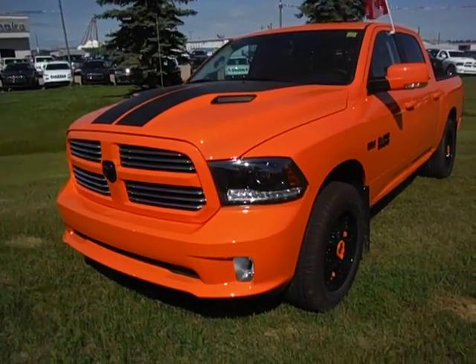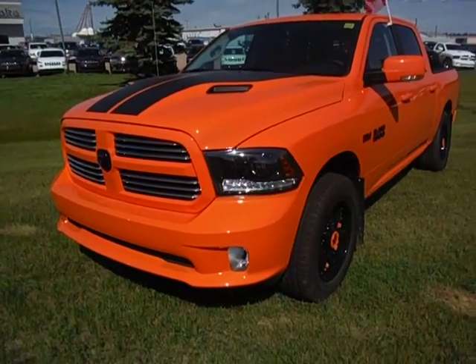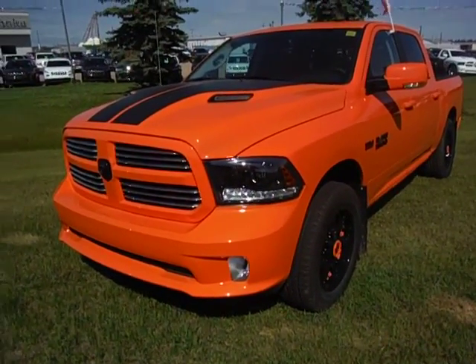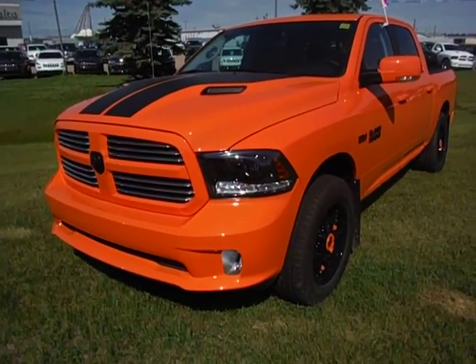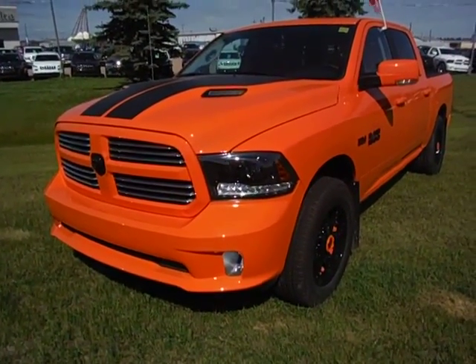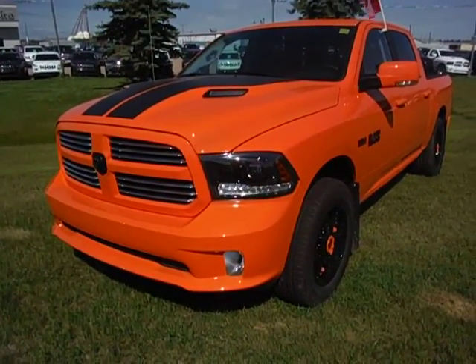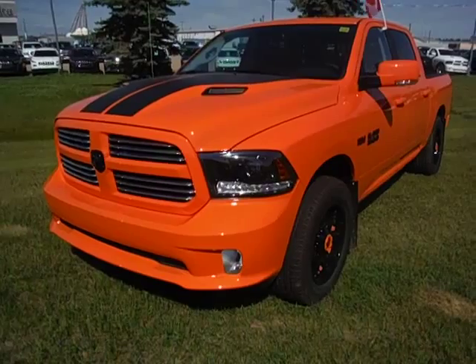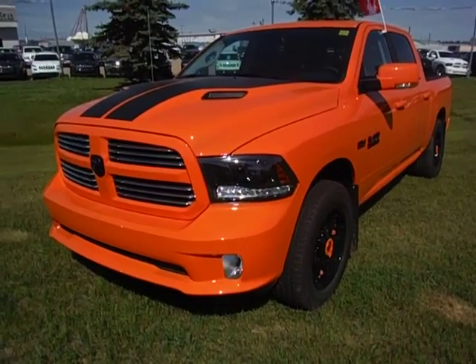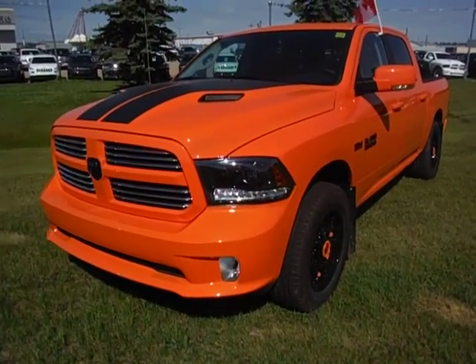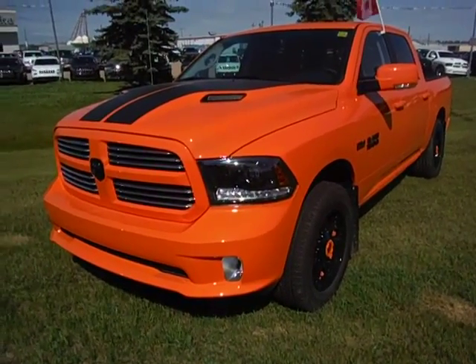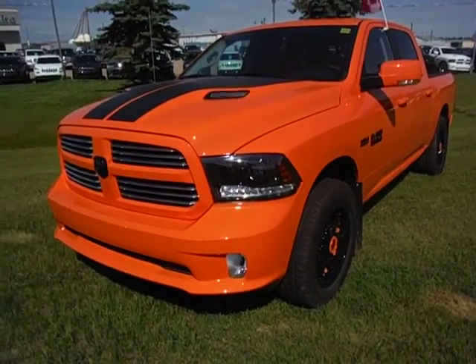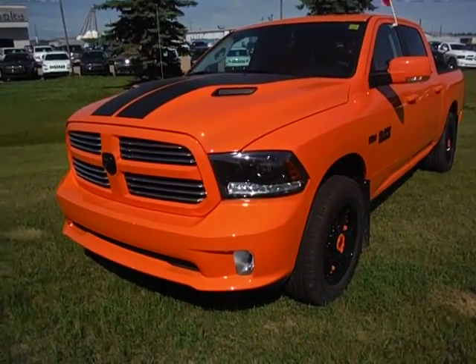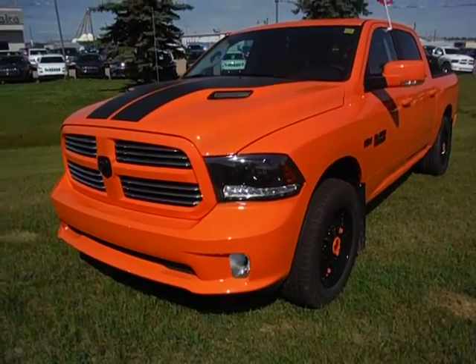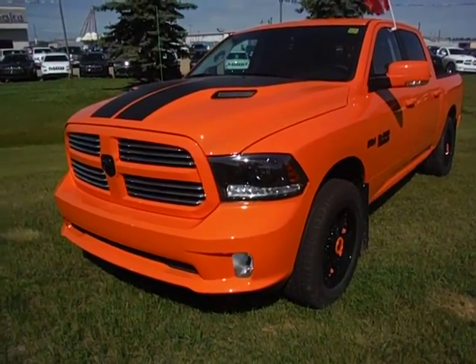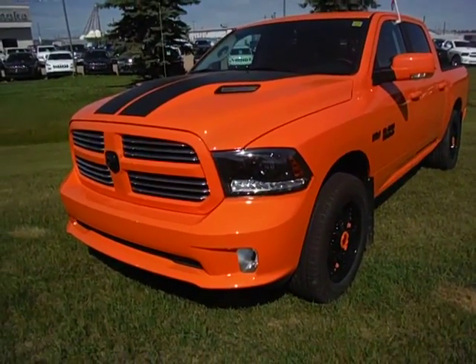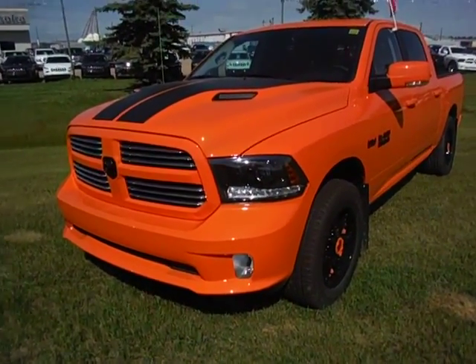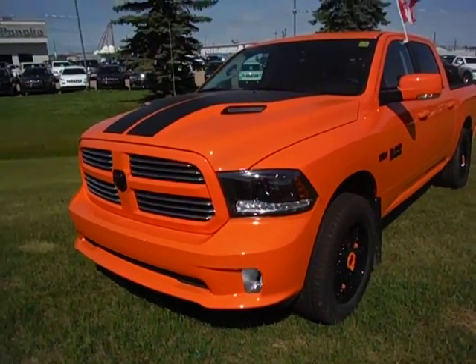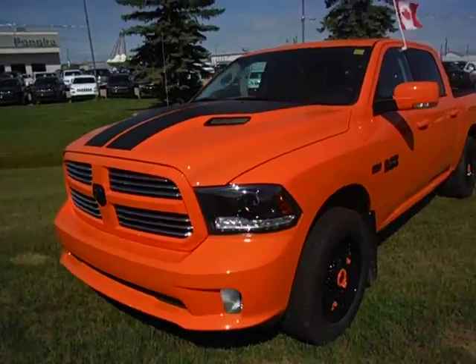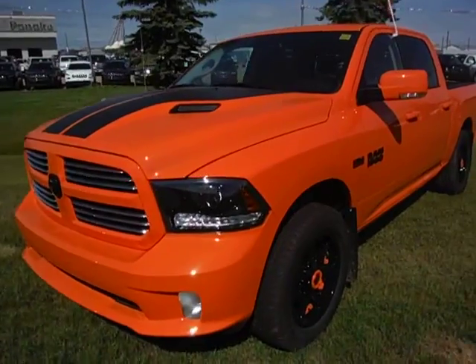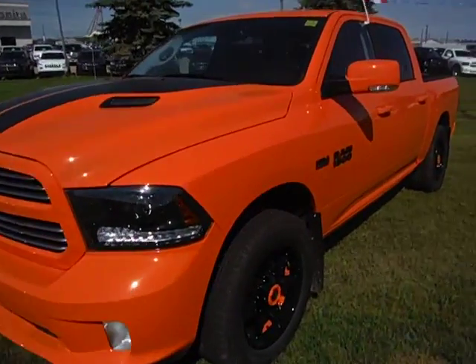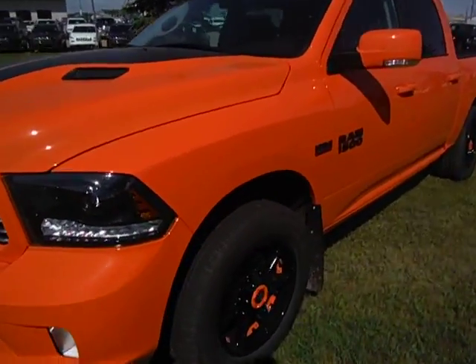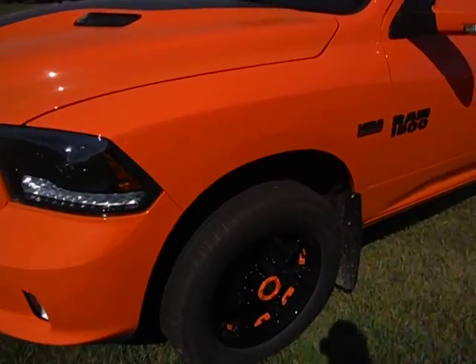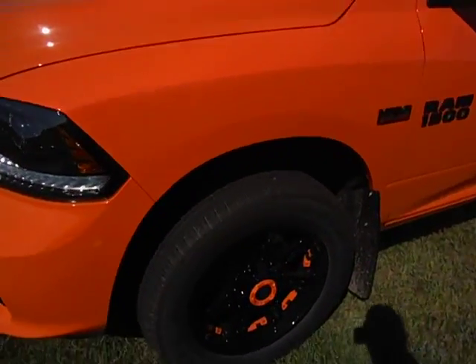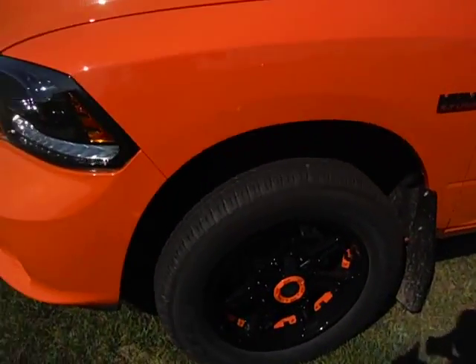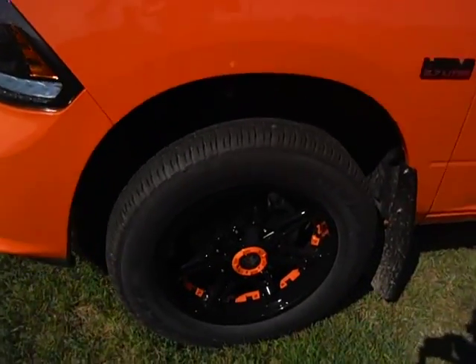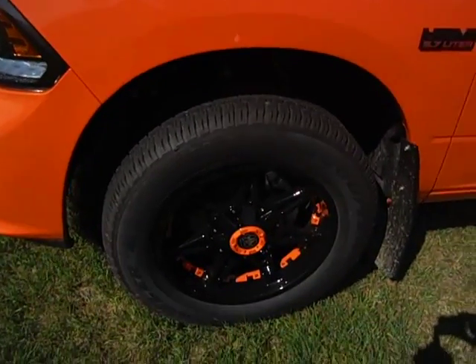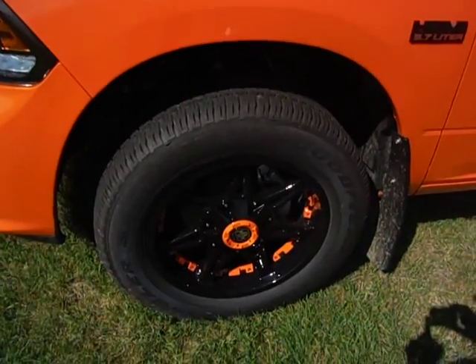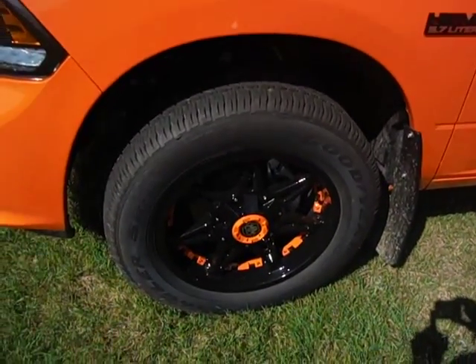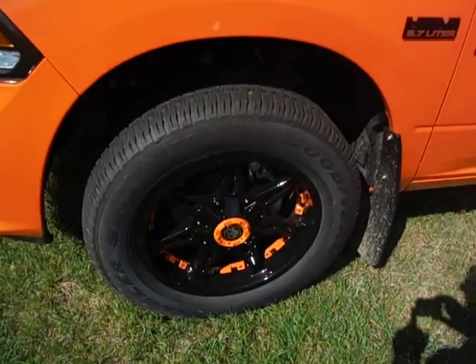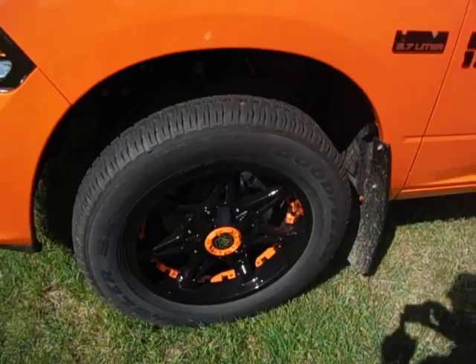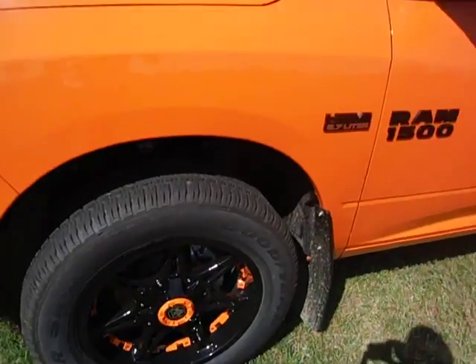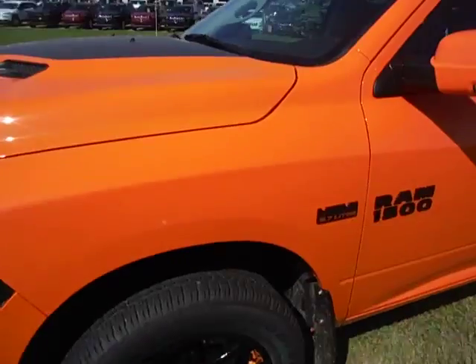Hi Jamie, it's Eldon out of Pinoka Dodge here. Just wanted to get you a better look at this Ignition Orange Sport that you're looking at. We actually did do a tire and wheel upgrade on this one — got the custom looking Mayhem wheels, and it has fit the truck just right.